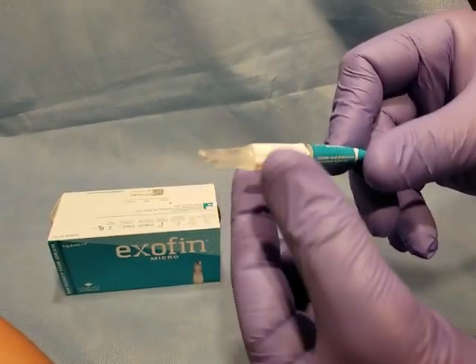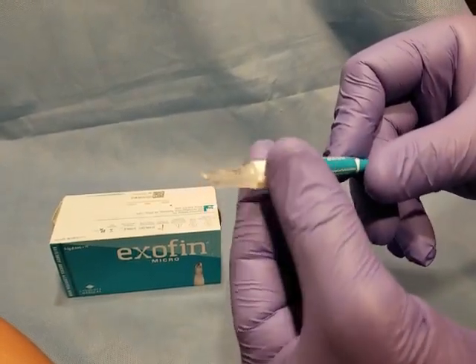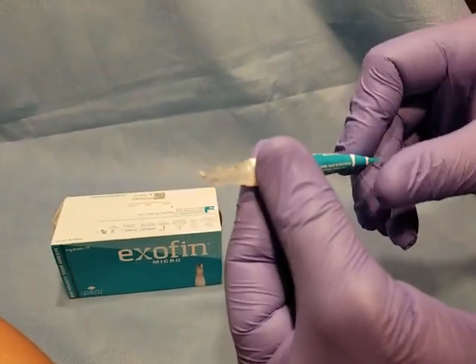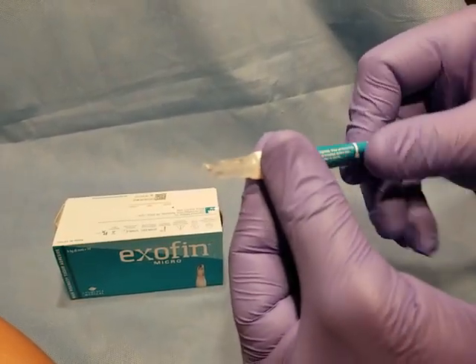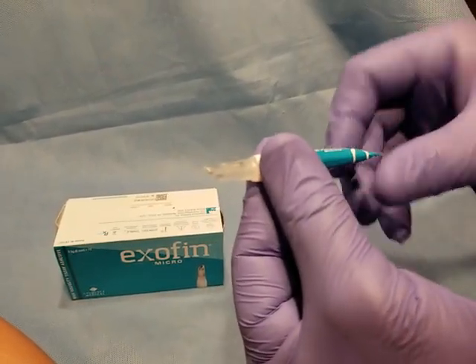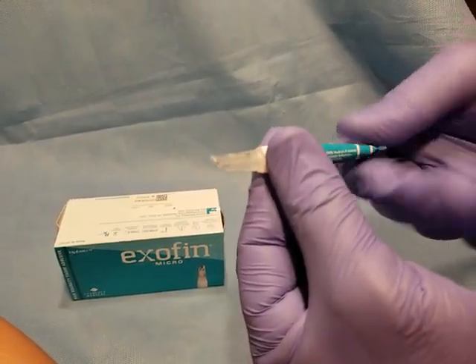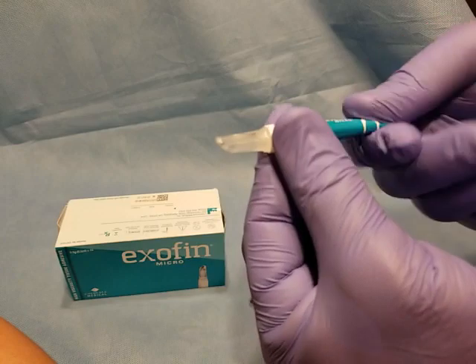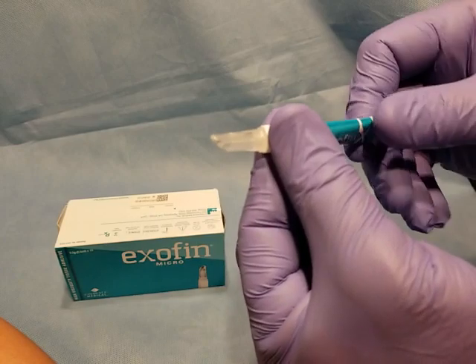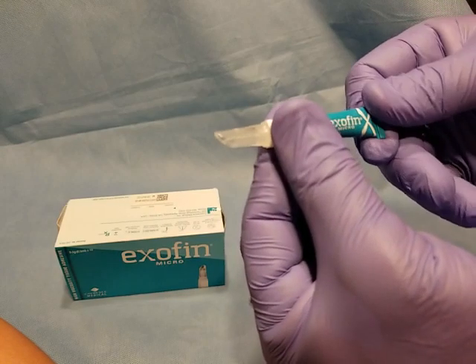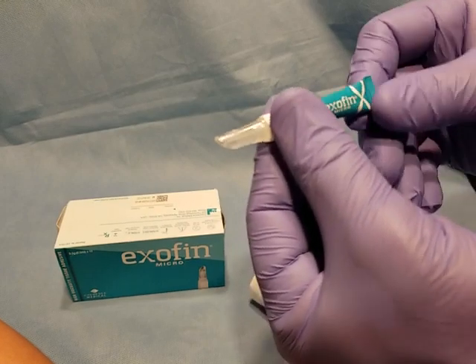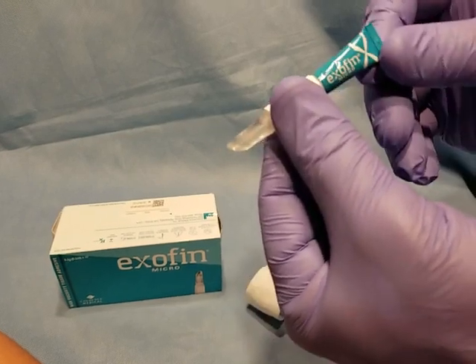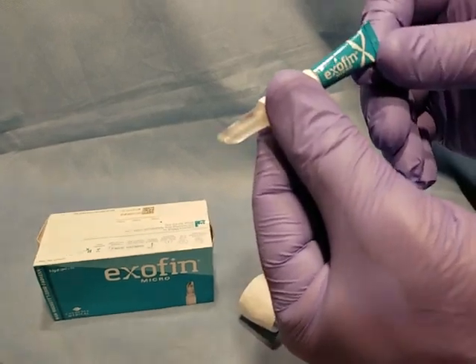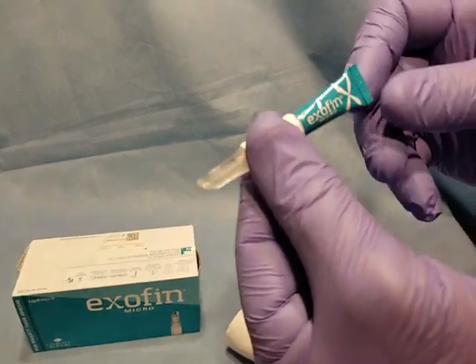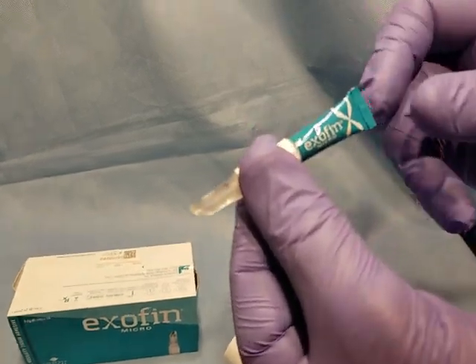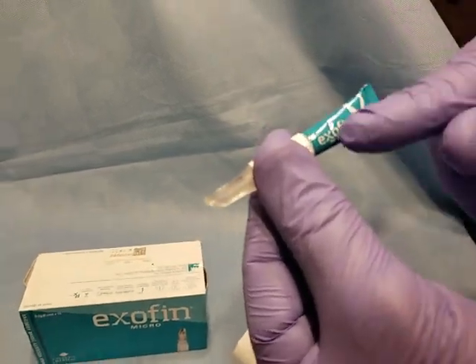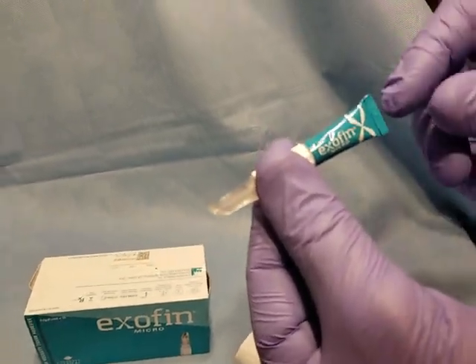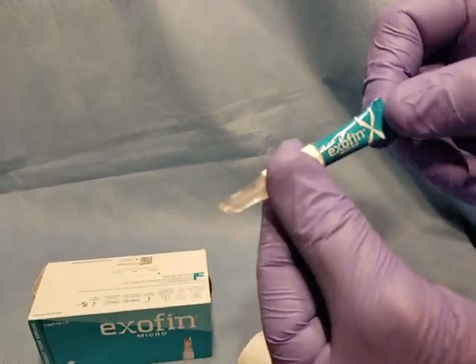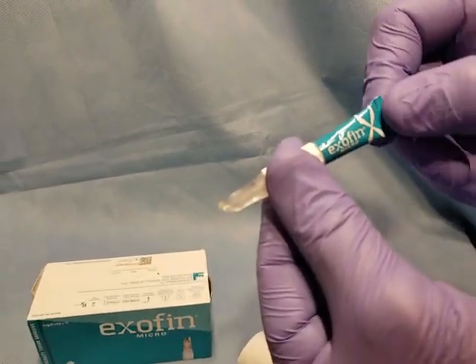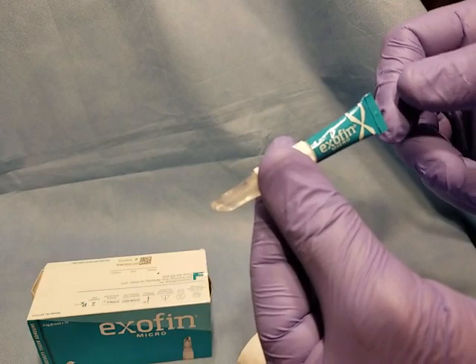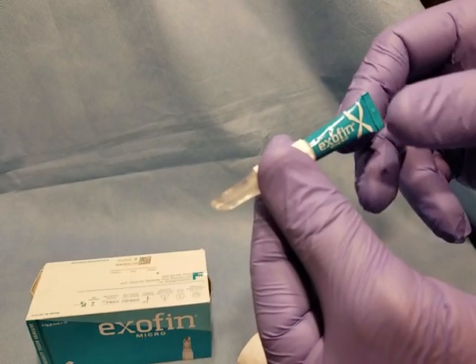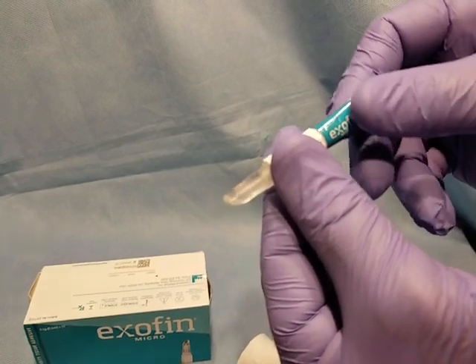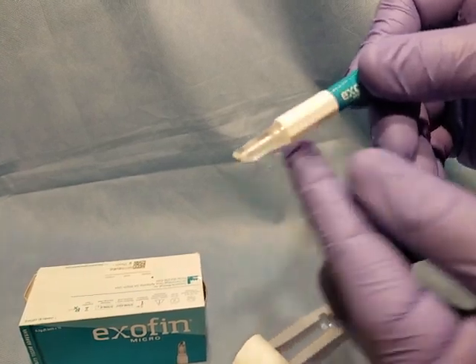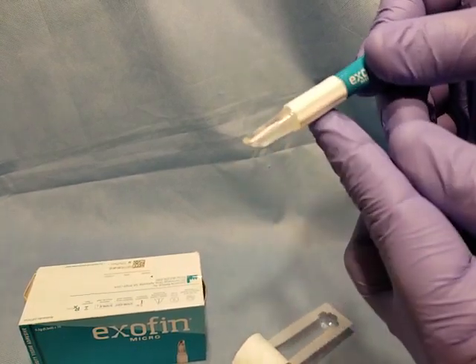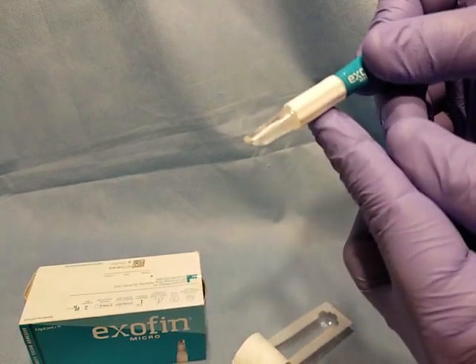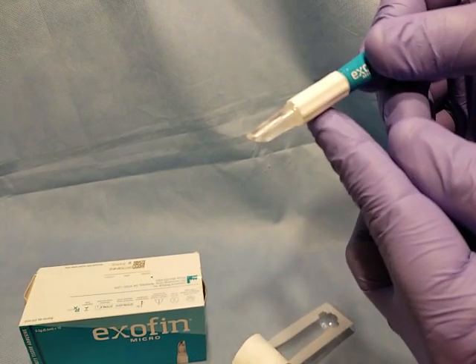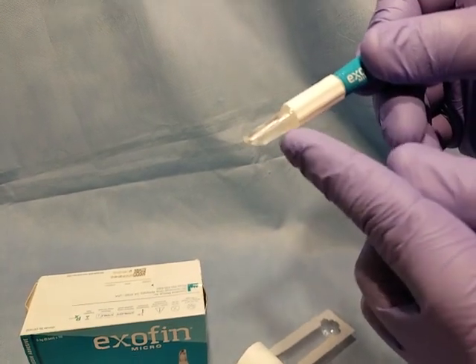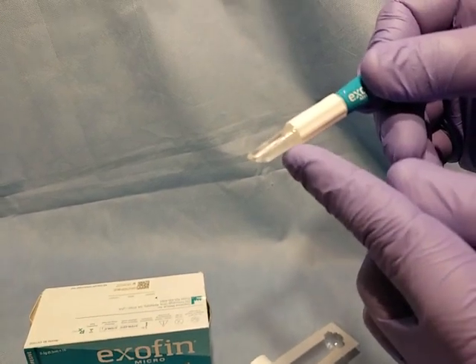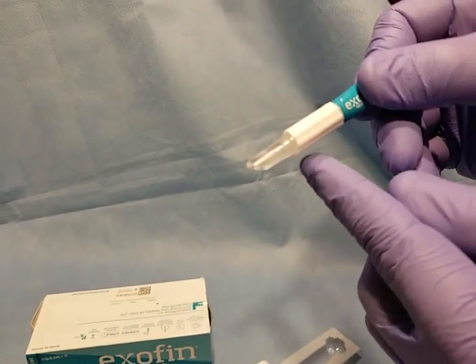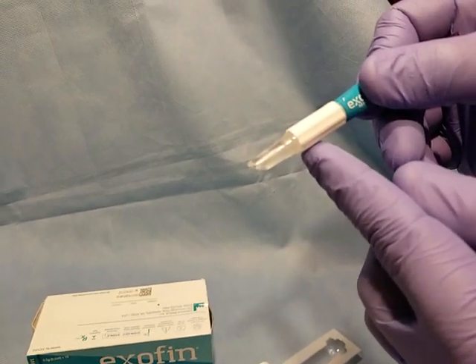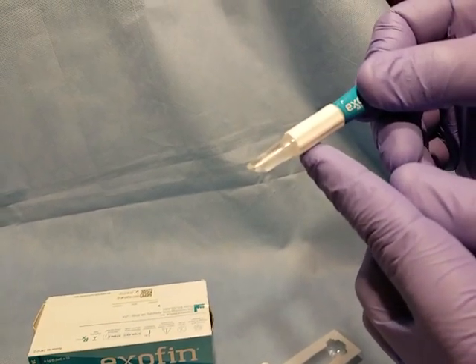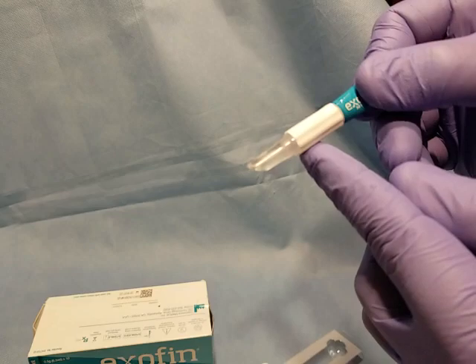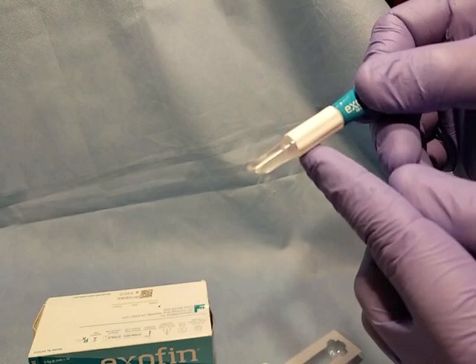Once you are ready, you're going to hold the white part, screw it all the way down, hold it down at about a 45 degree angle. There's a large X at the back of the tube — gently squeeze that X until you start to see the purple glue come out.